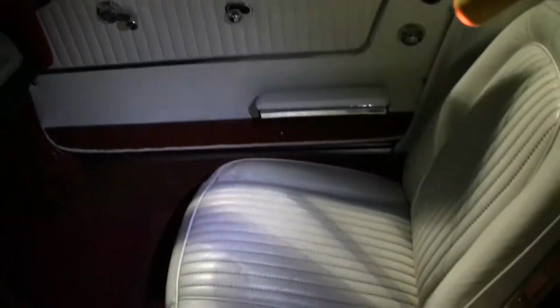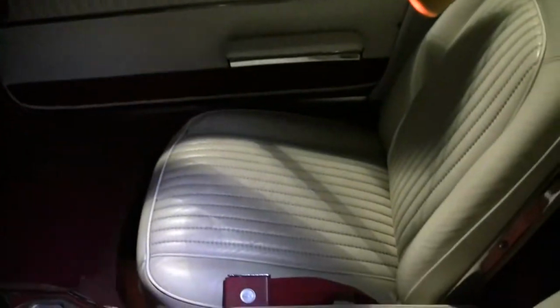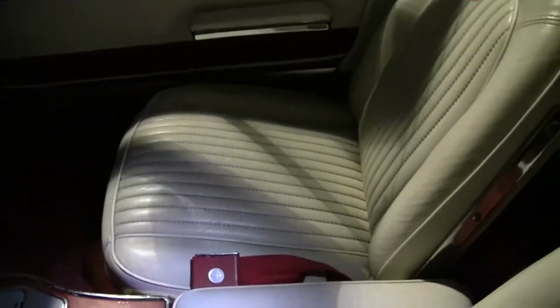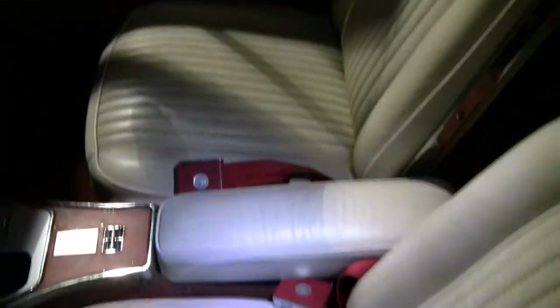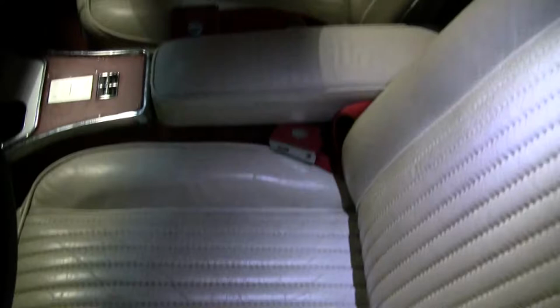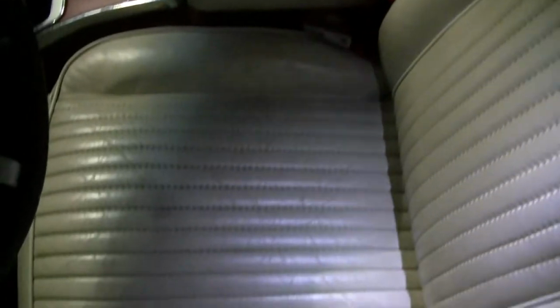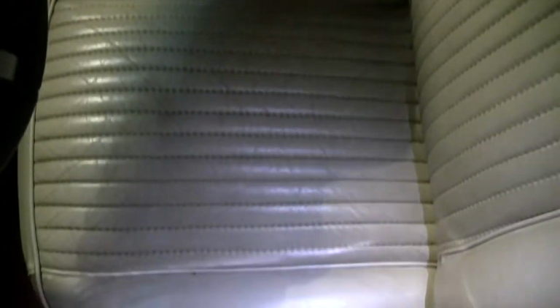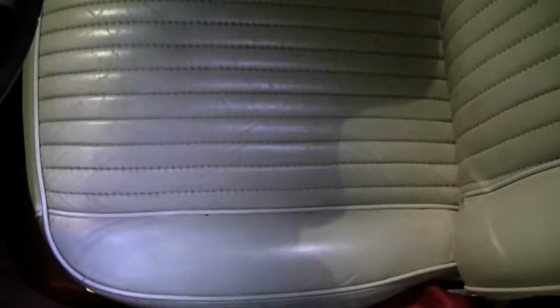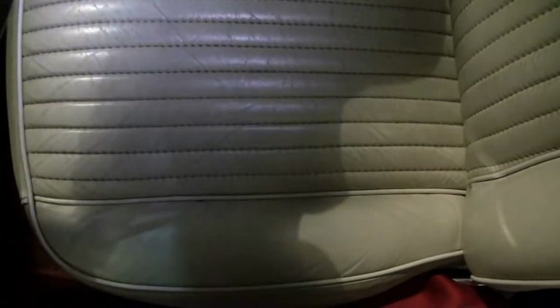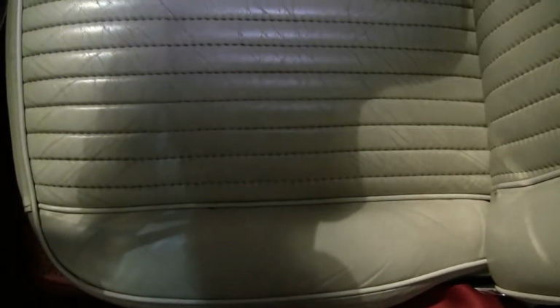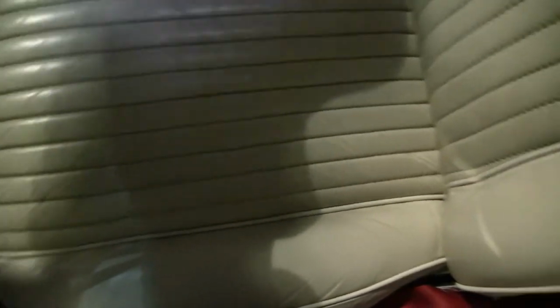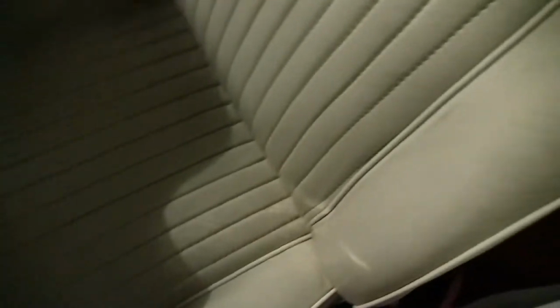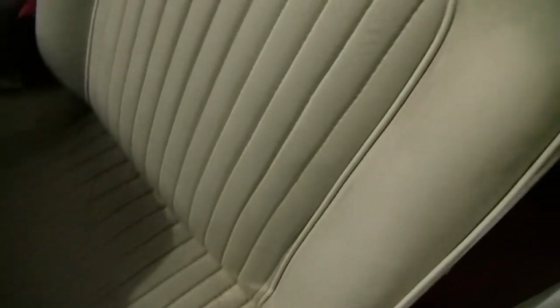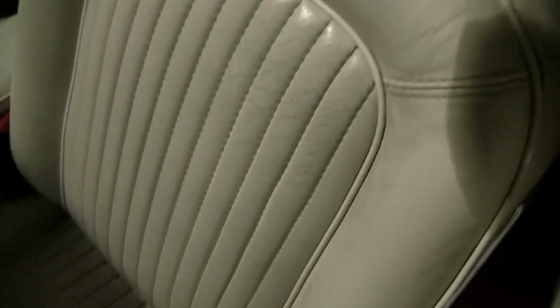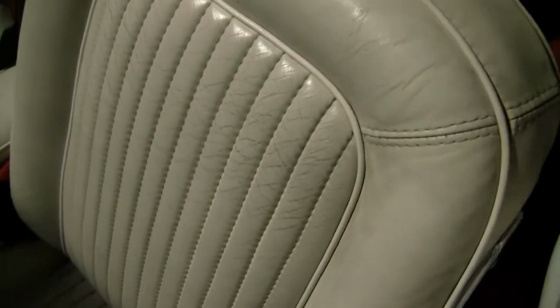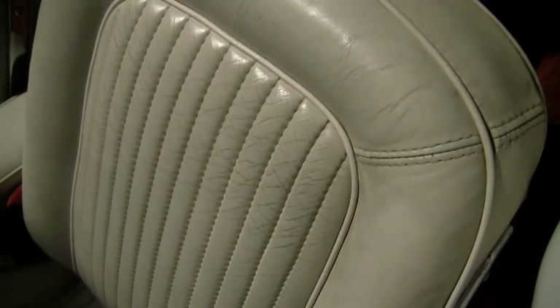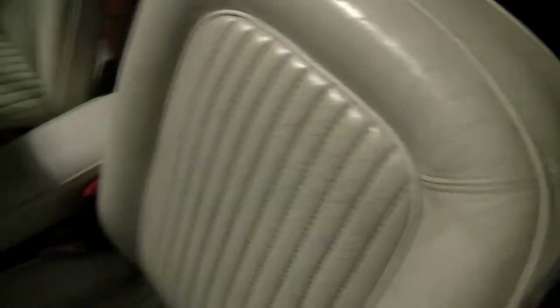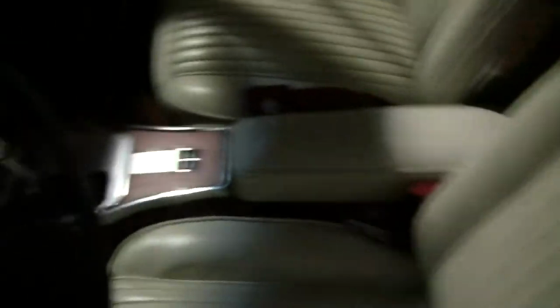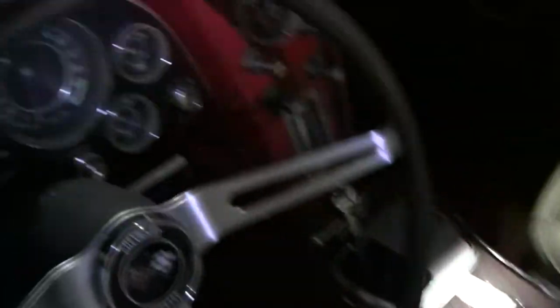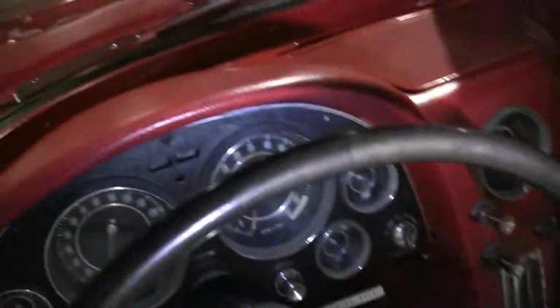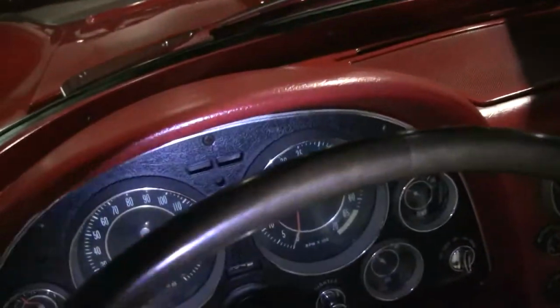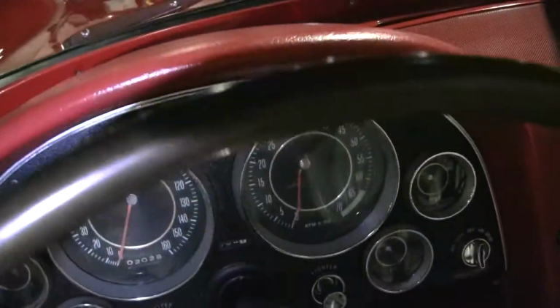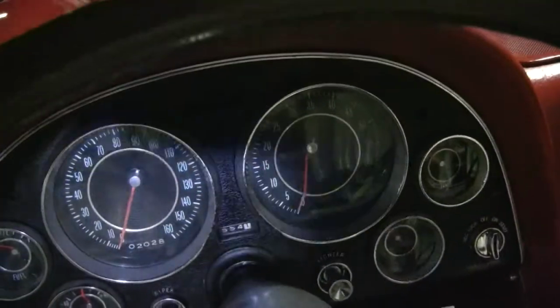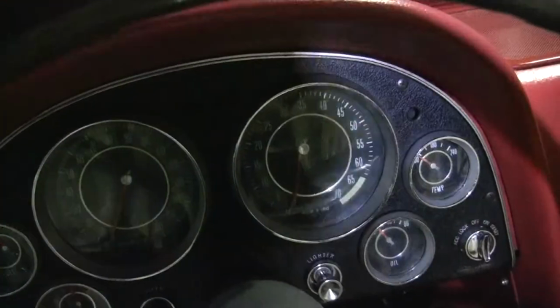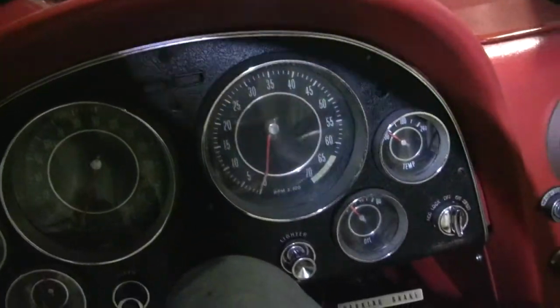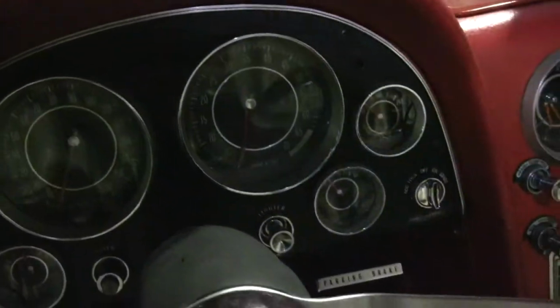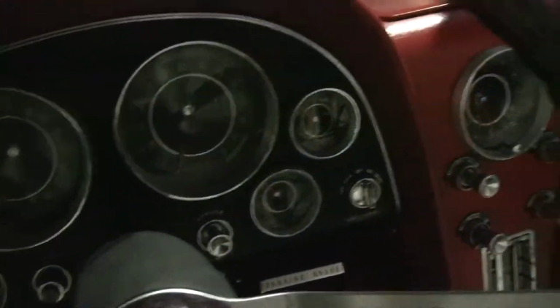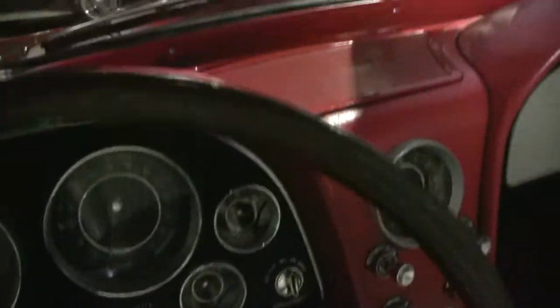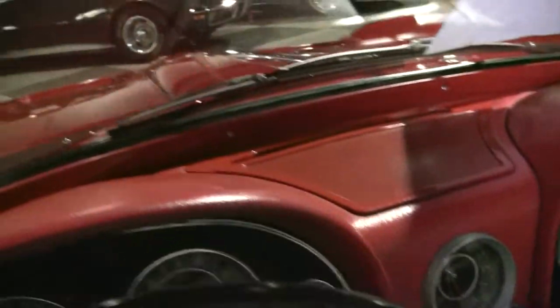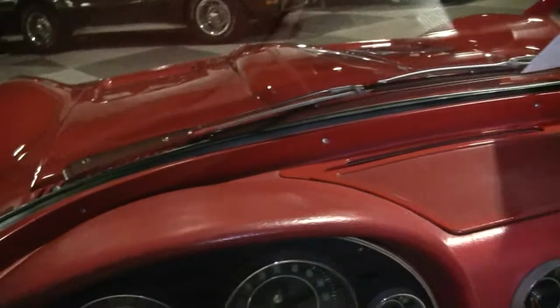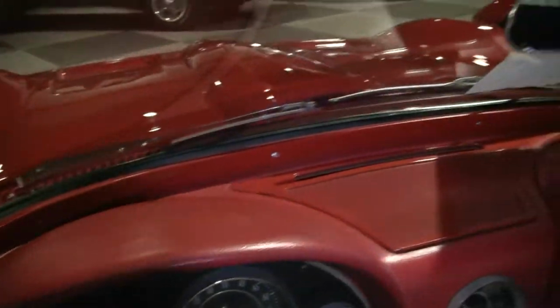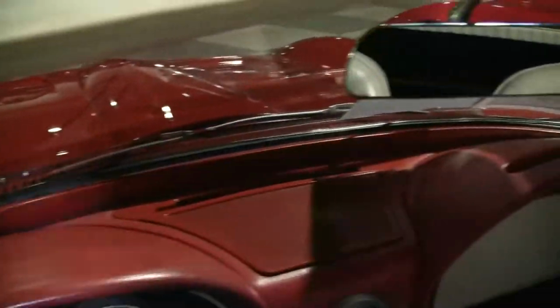Our seats, while not brand new obviously, are really in pretty good shape. Our gauges and such are clear and in good shape, and our dash is free of any major blemishes.